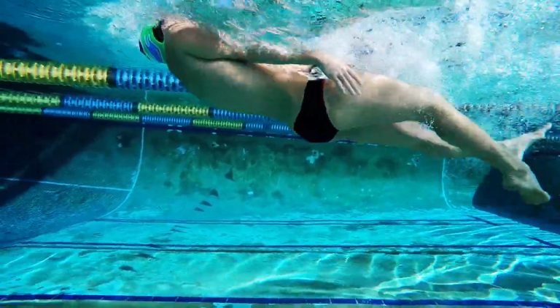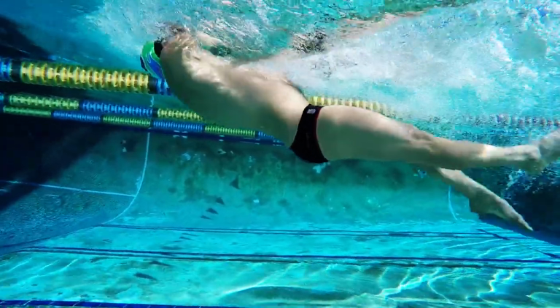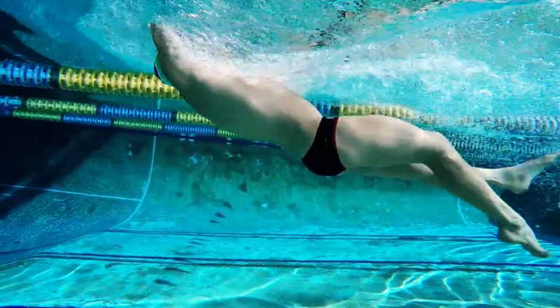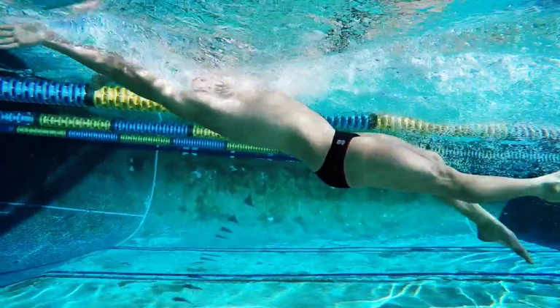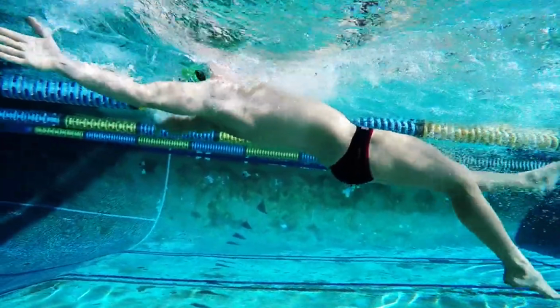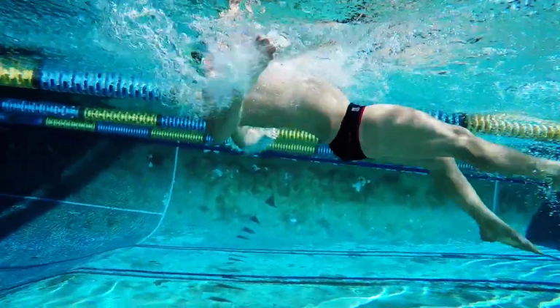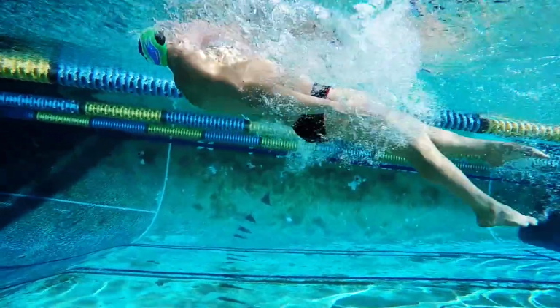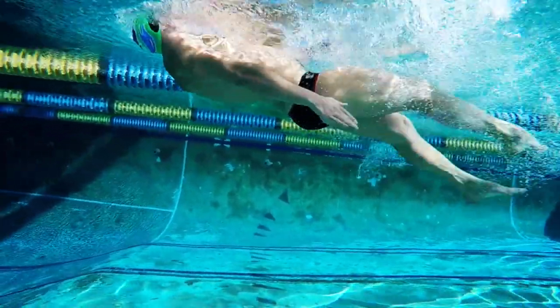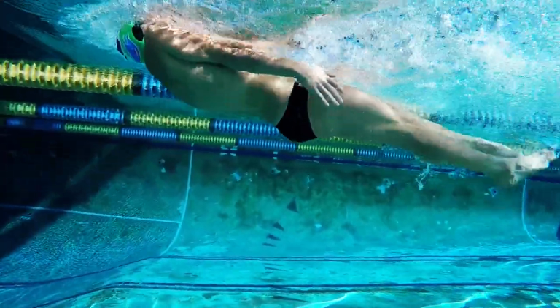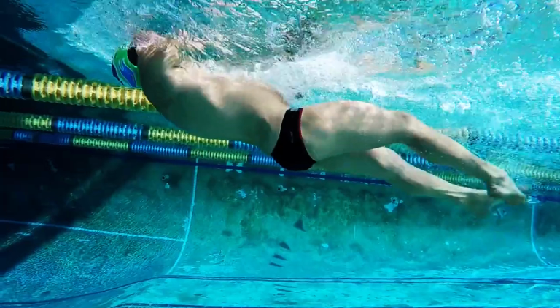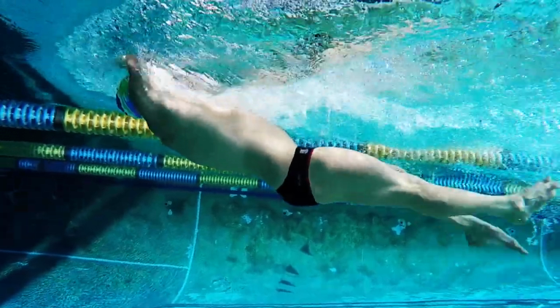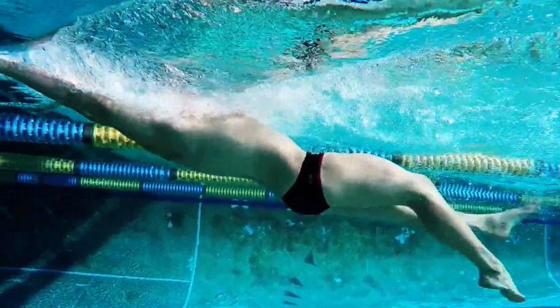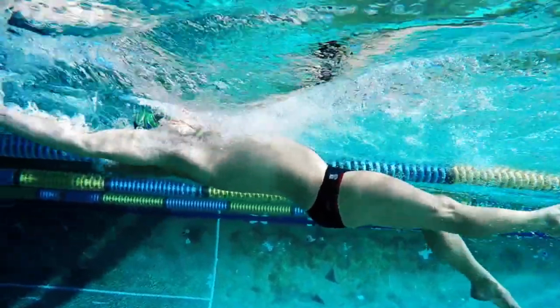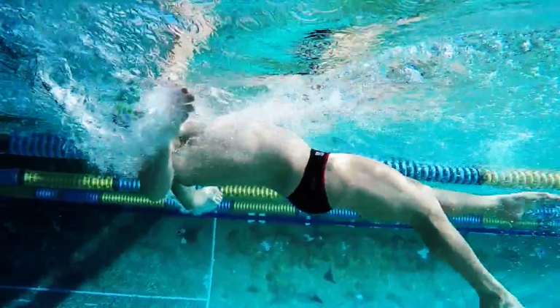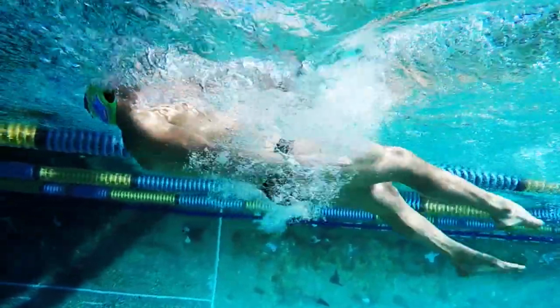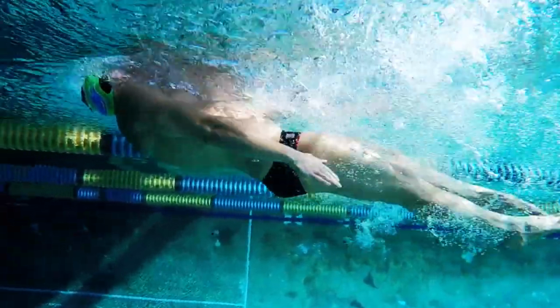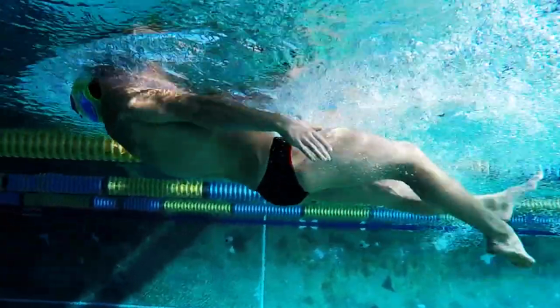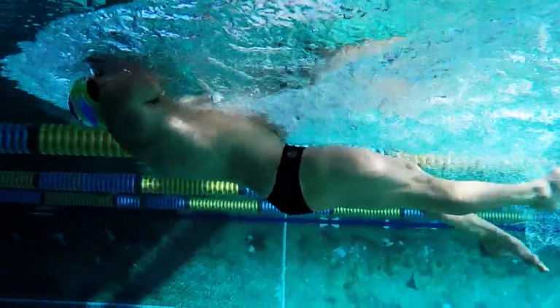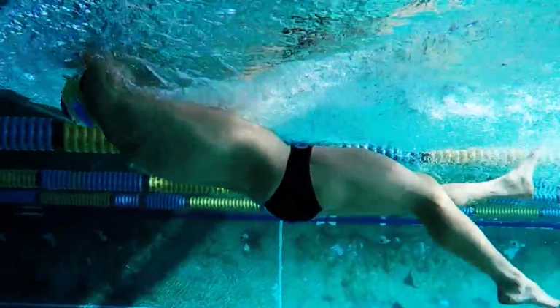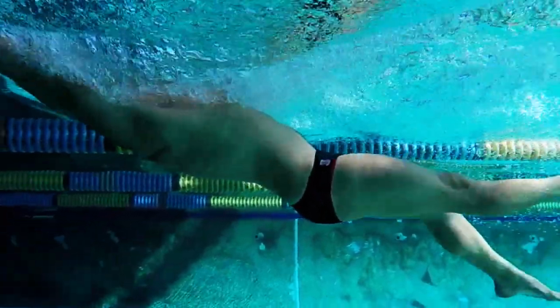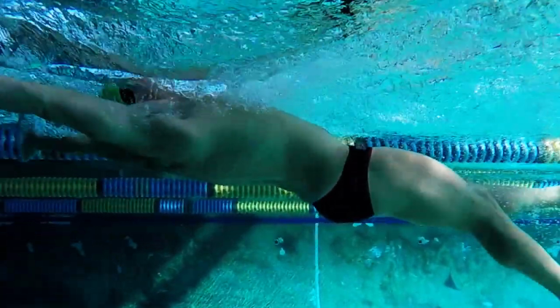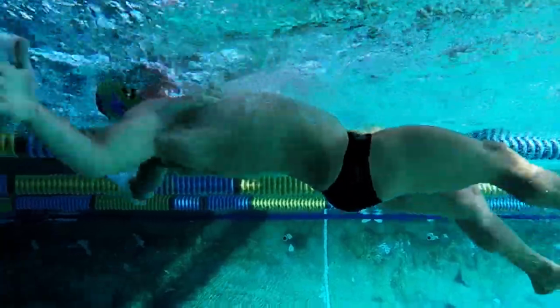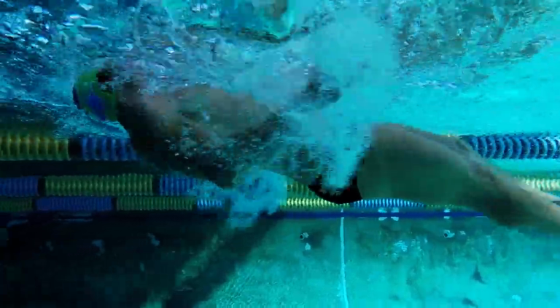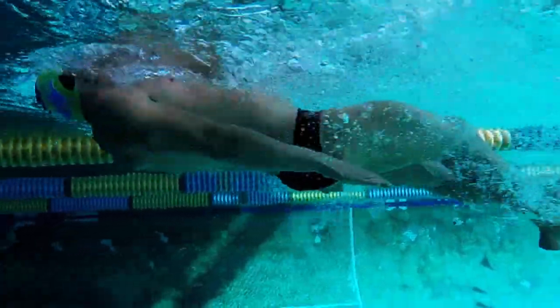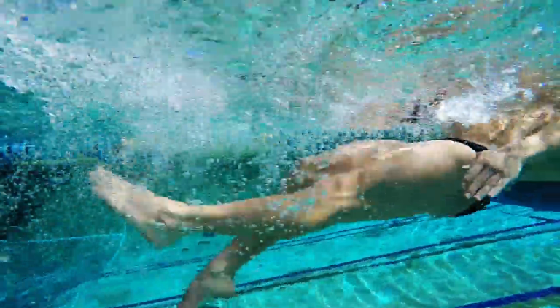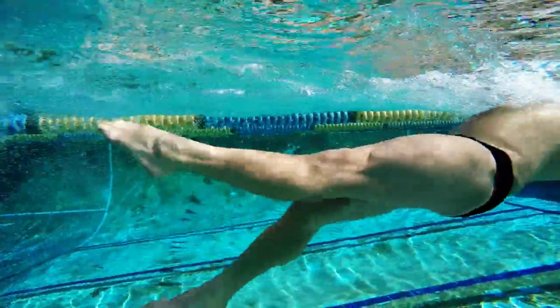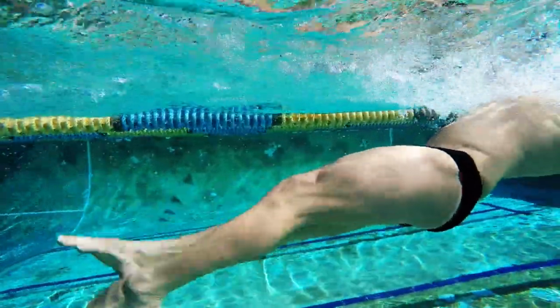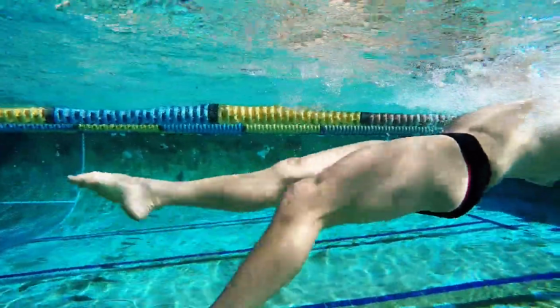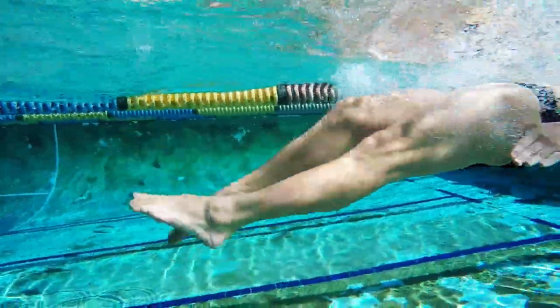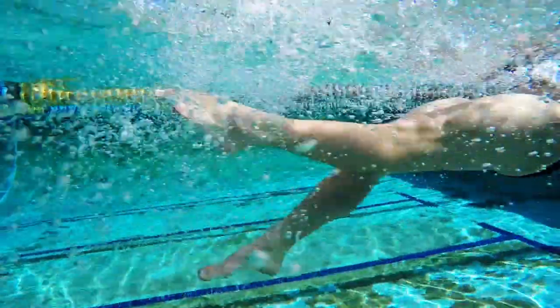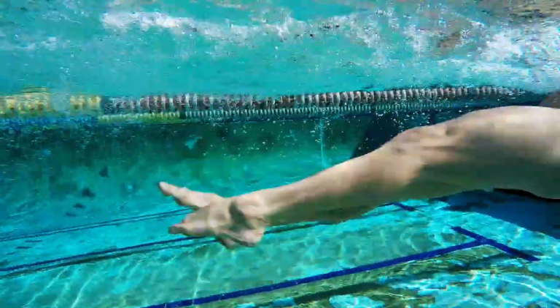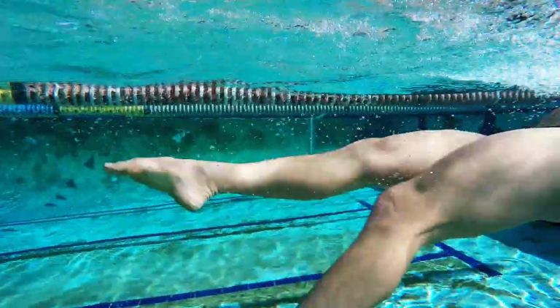Because this drill isn't like normal backstroke where there's a long pause in your stroke, your hips will start to sink. To stop your hips from sinking, make sure you finish your stroke next to your hips, clicking your thumb past your thighs, keeping a good head position and having a constant strong kick.